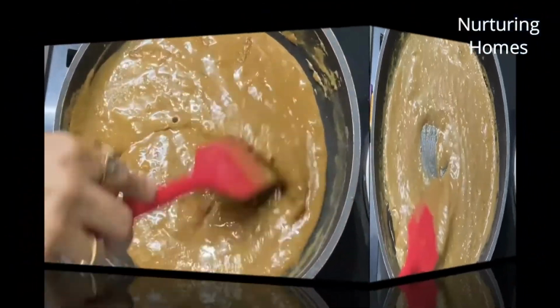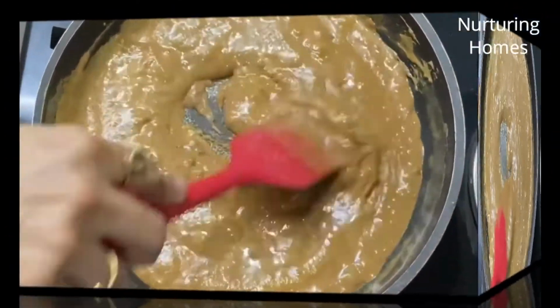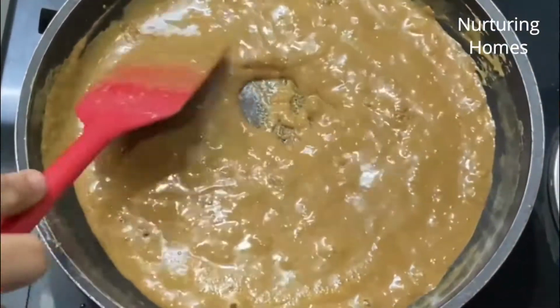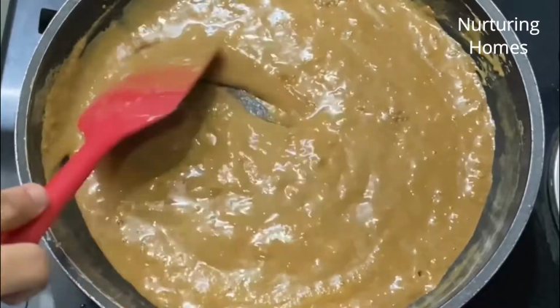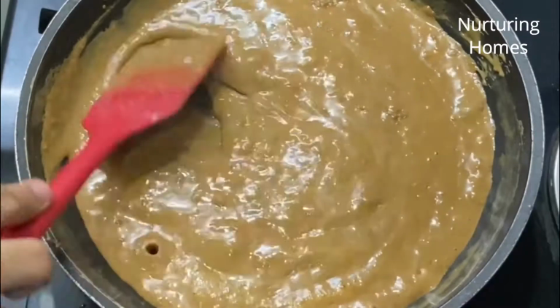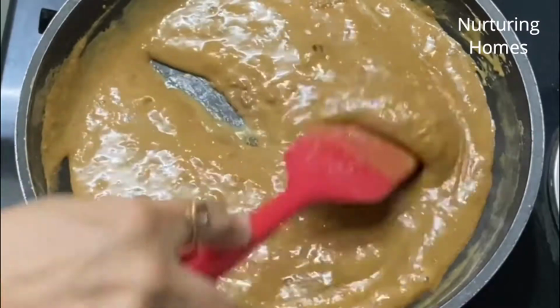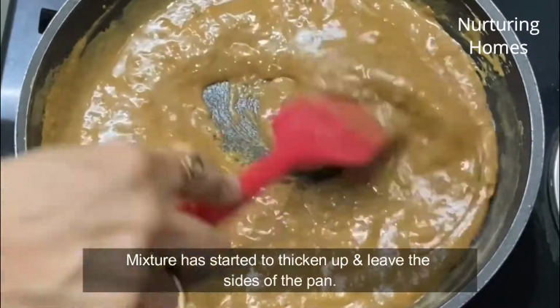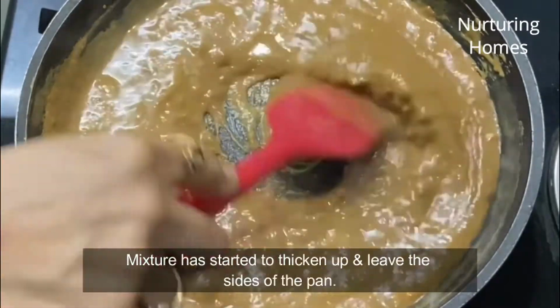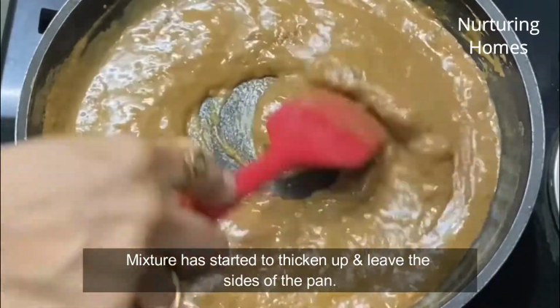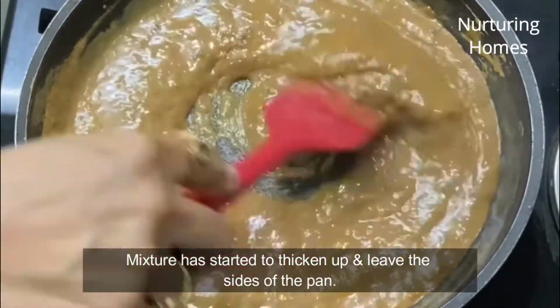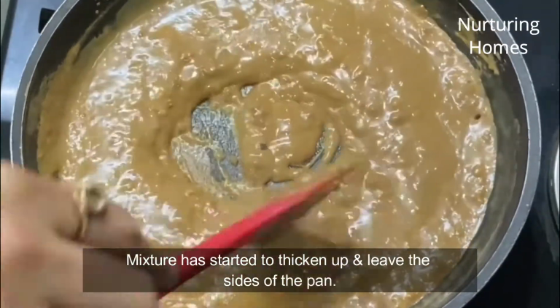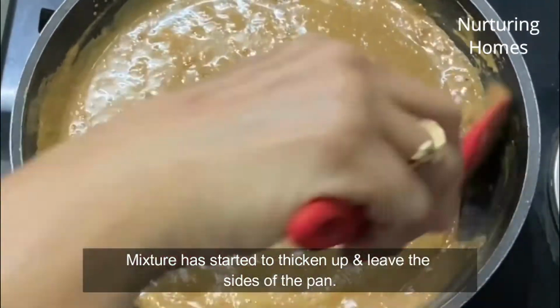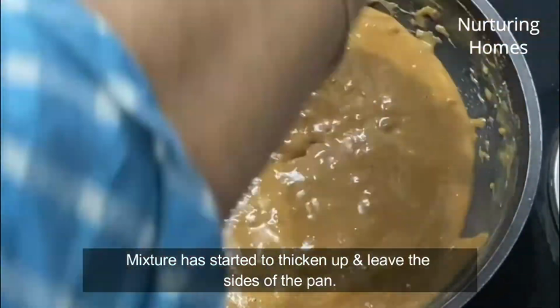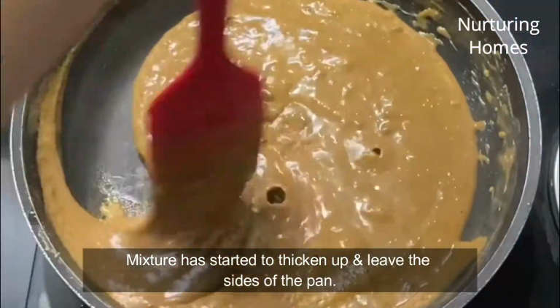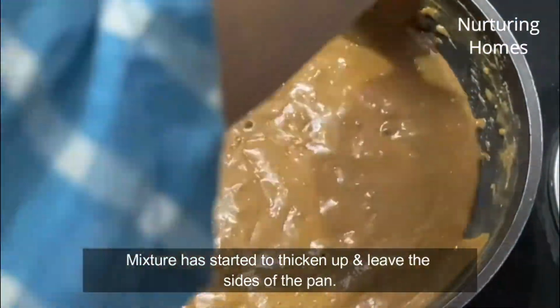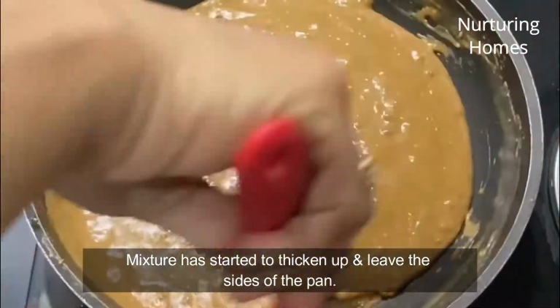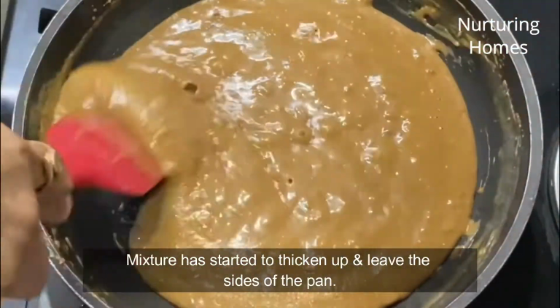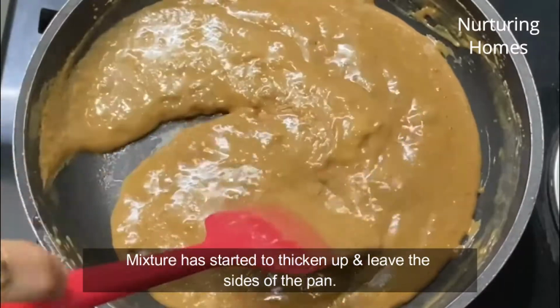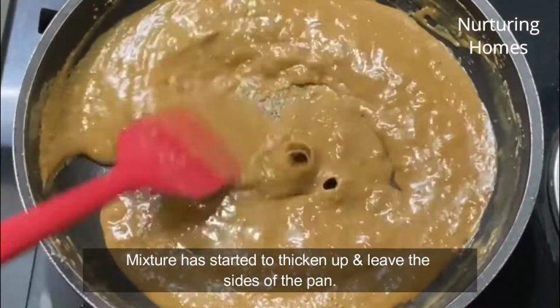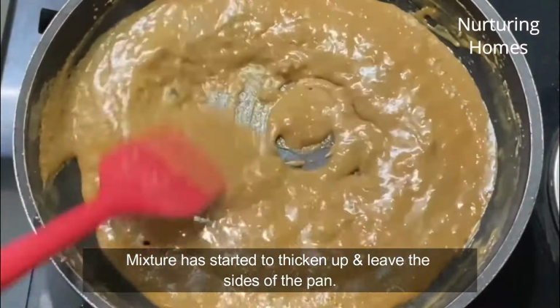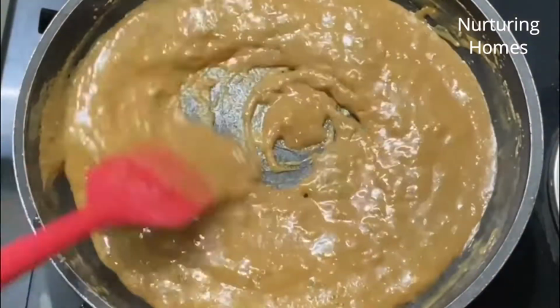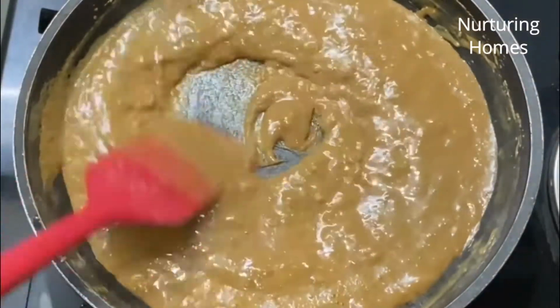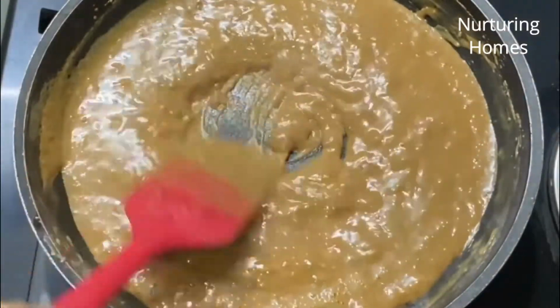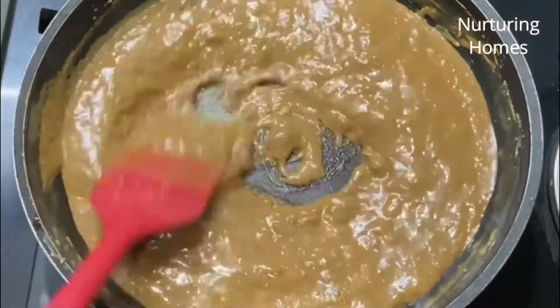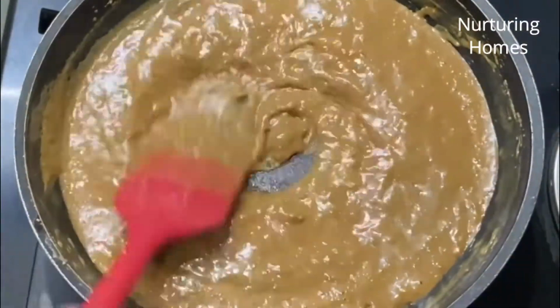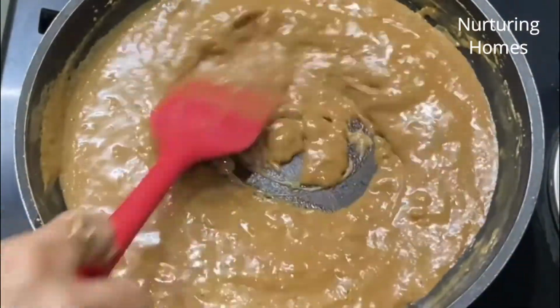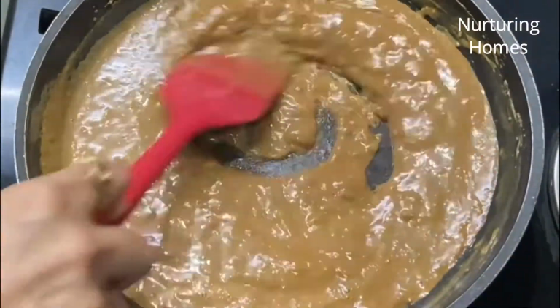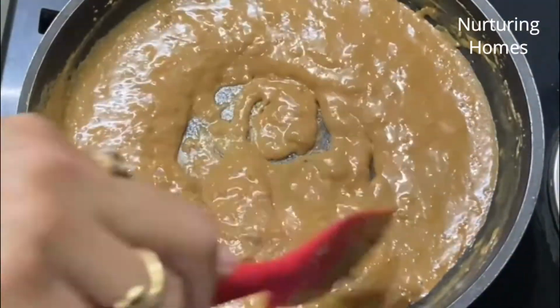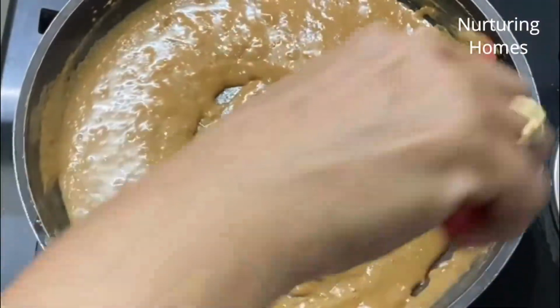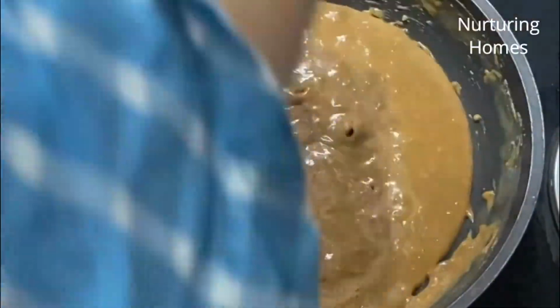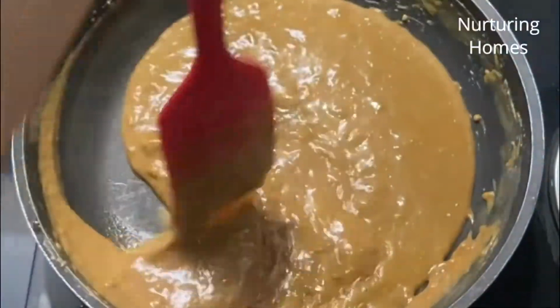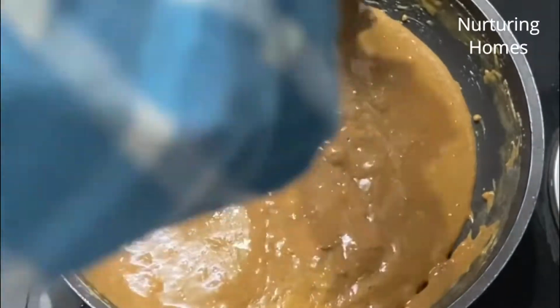Ab aap dekh sakte hain ki dheere dheere ye mixture gadha ho raha hai aur pan ke sides bhi chhodne laga hai. Abhi hamaari isse aur chalana hai, tab tak jab tak ki ye poori dough consistency mein na aa jaaye.